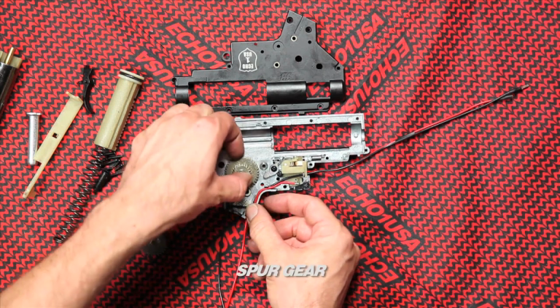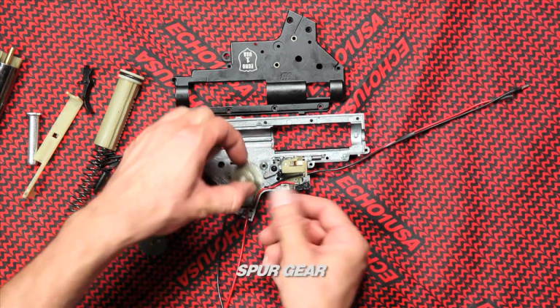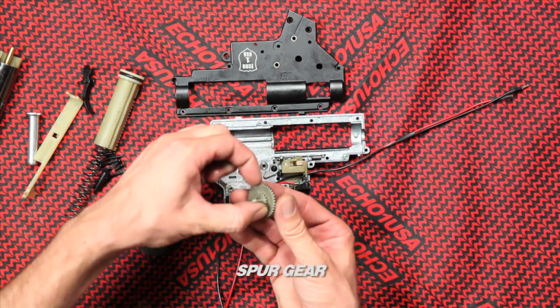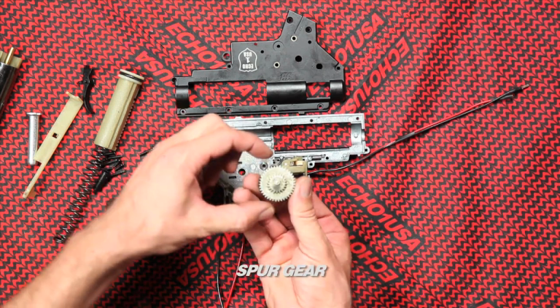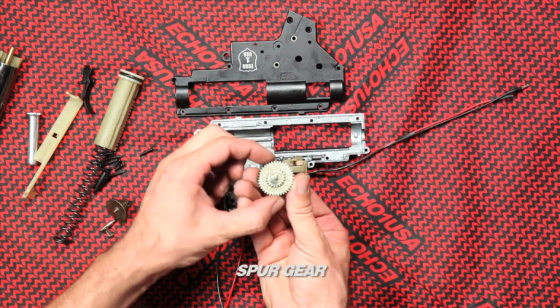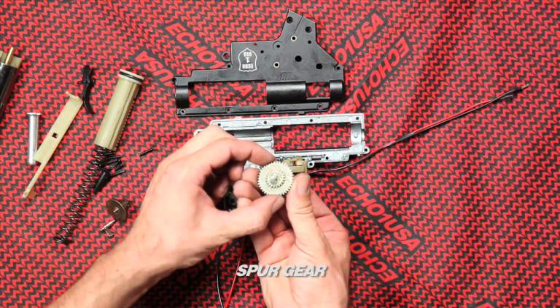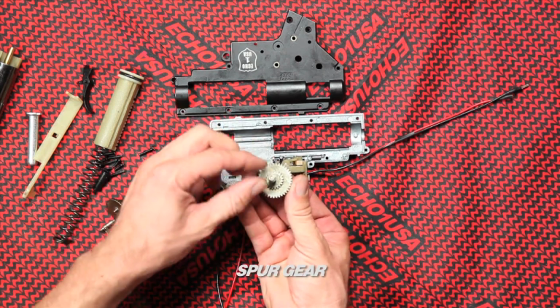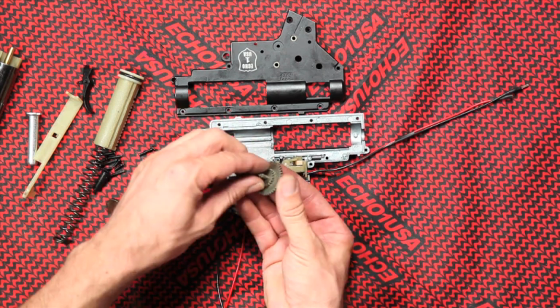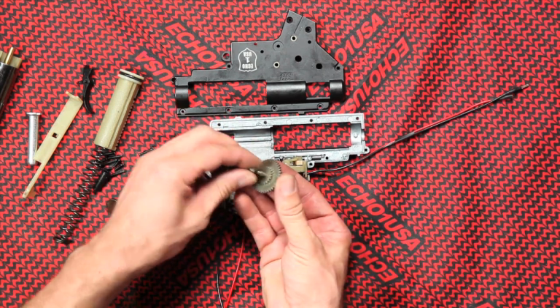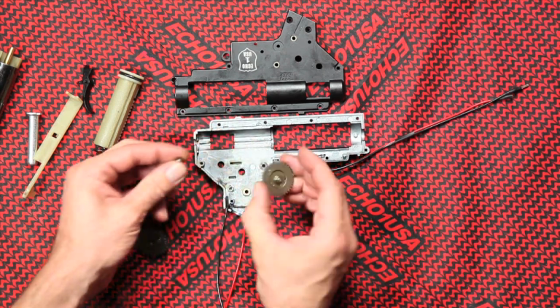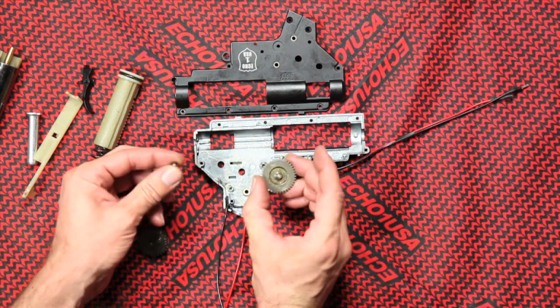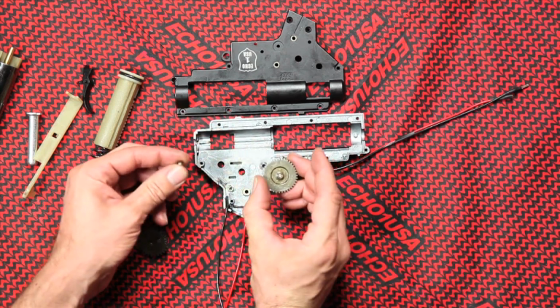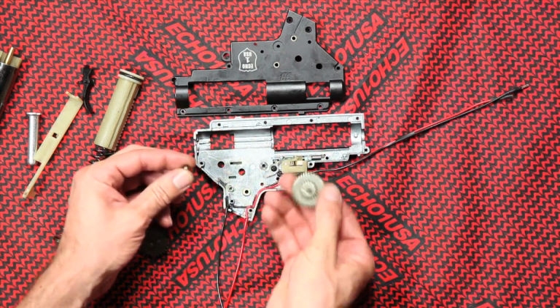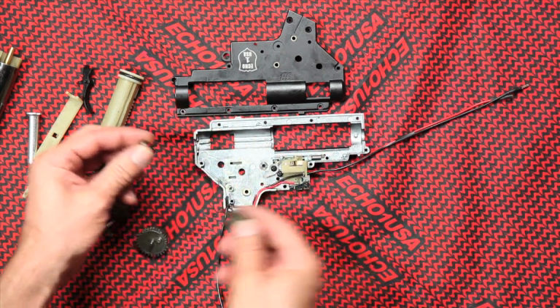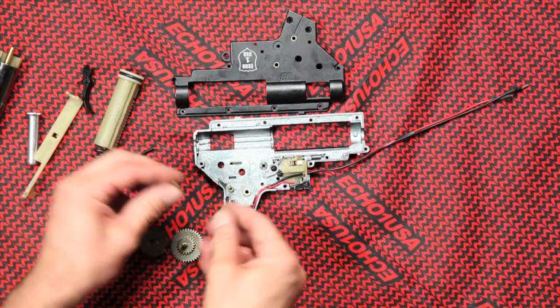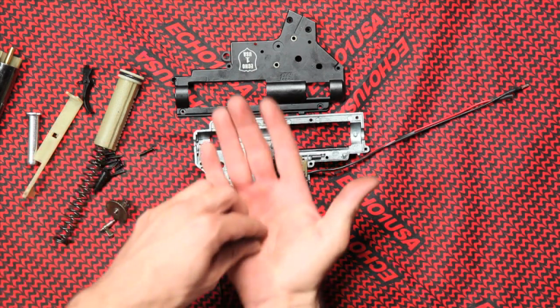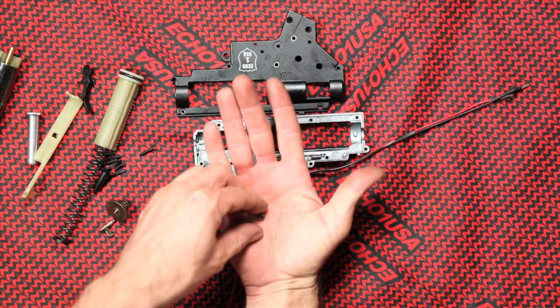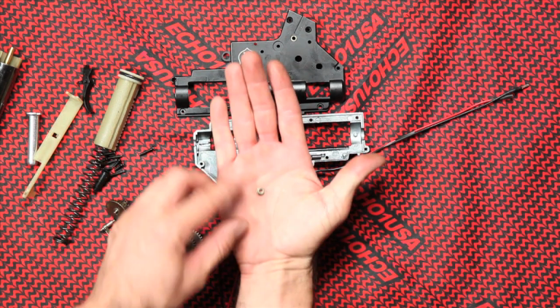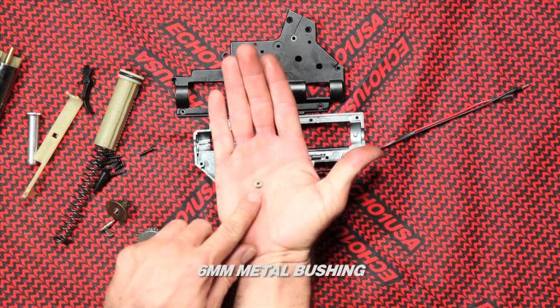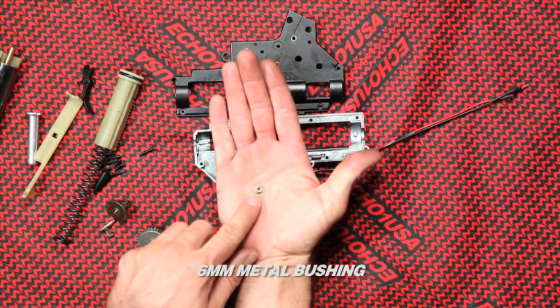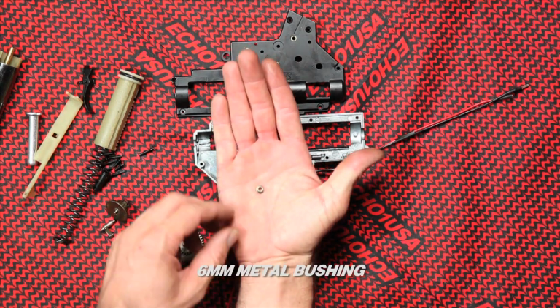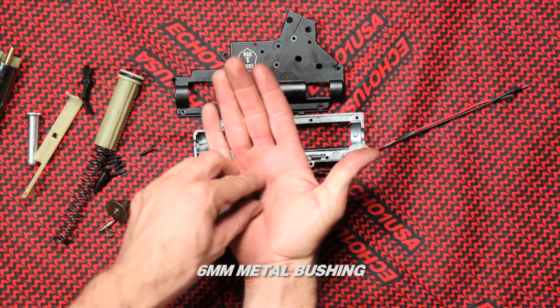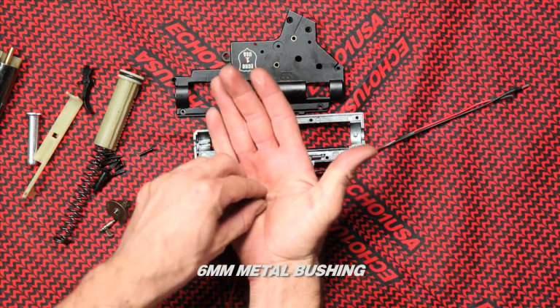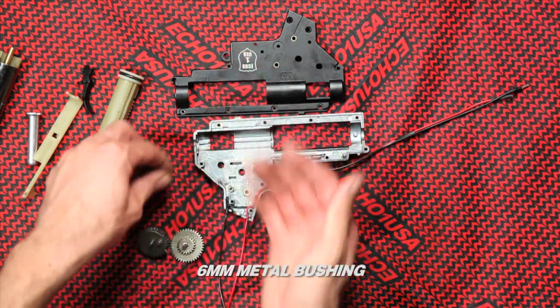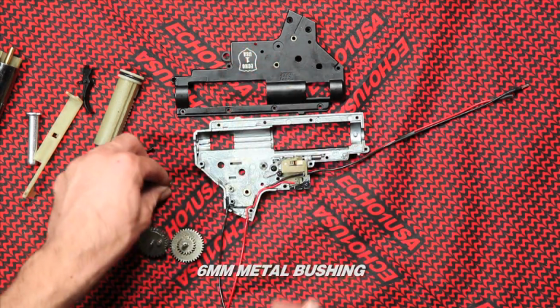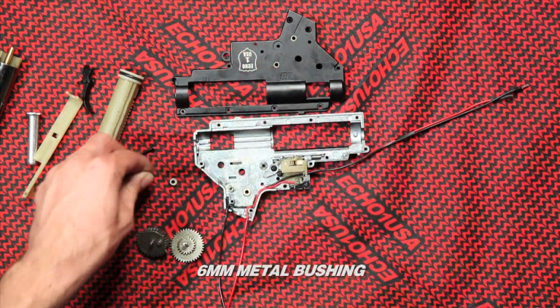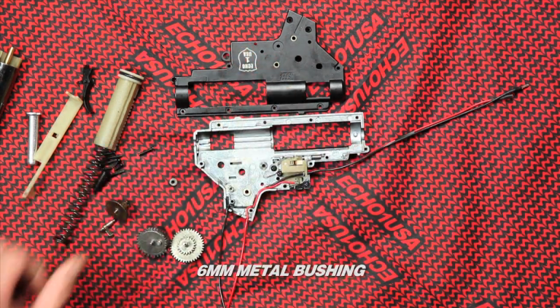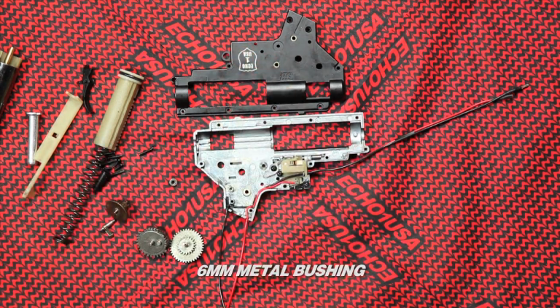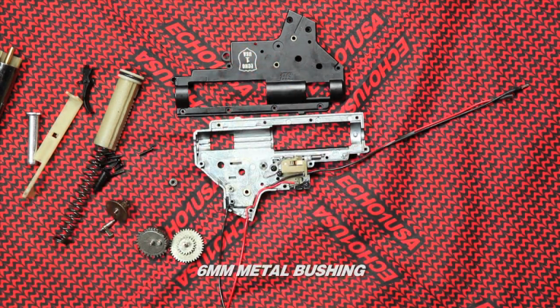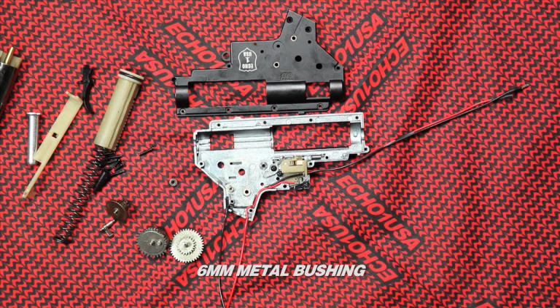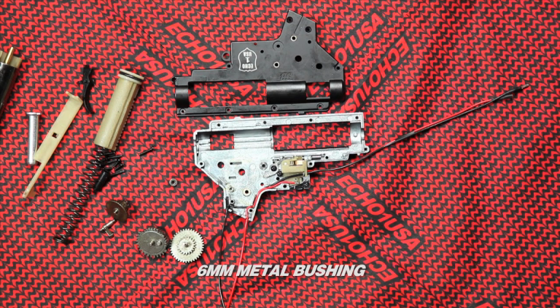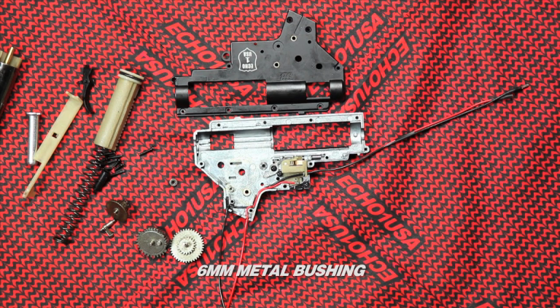Spur gear. 6mm metal bushings — the 6mm metal bushings are very strong and great for all spring upgrades.